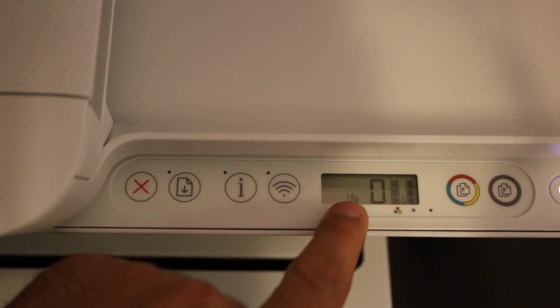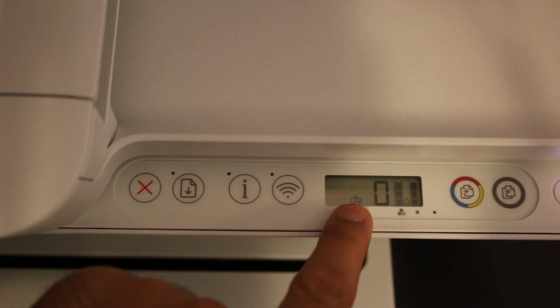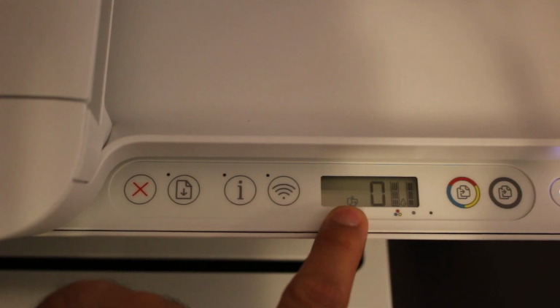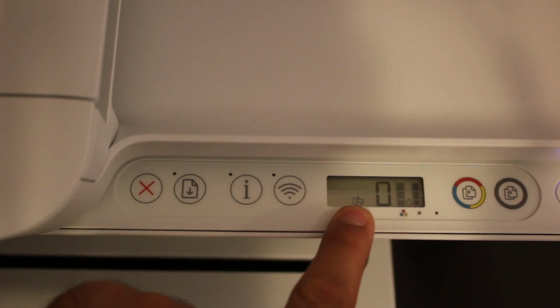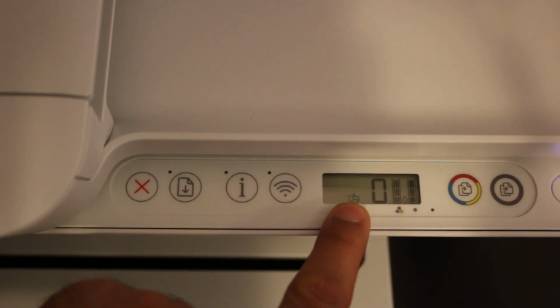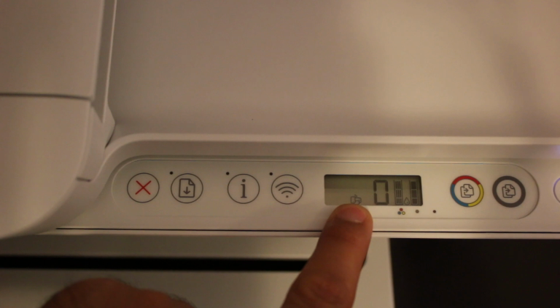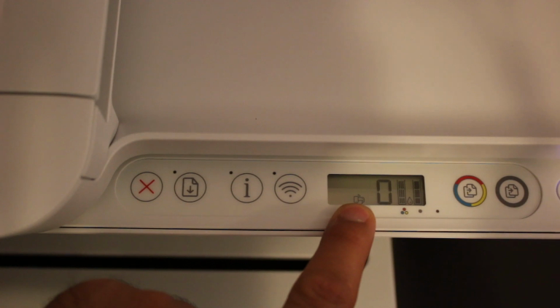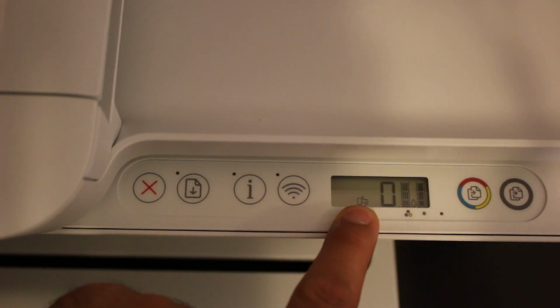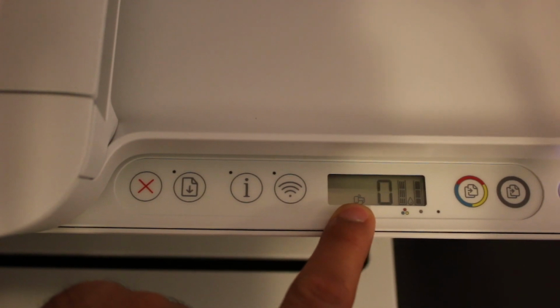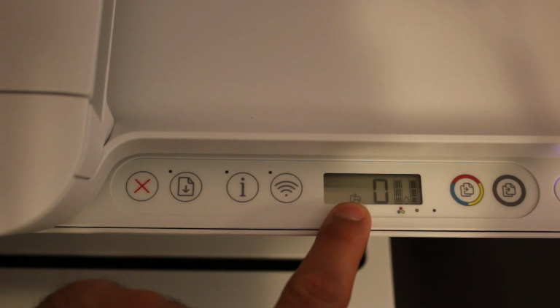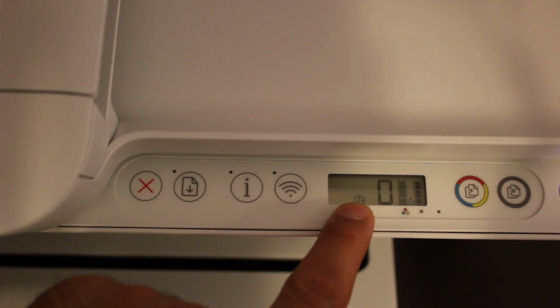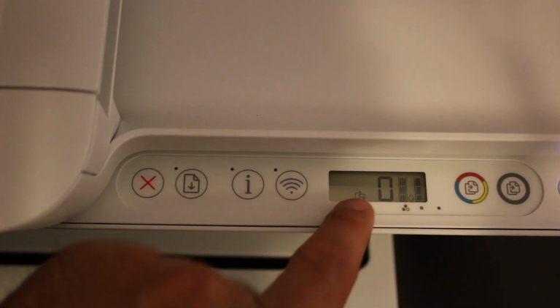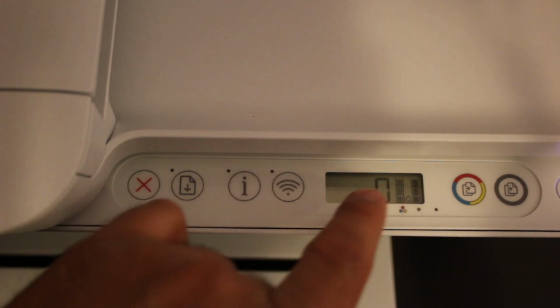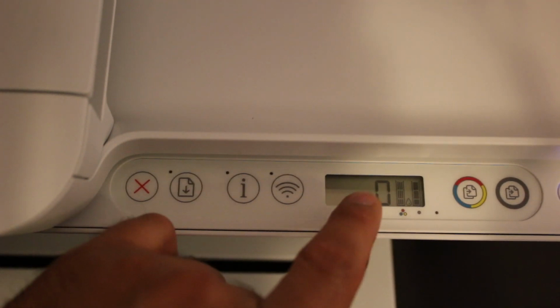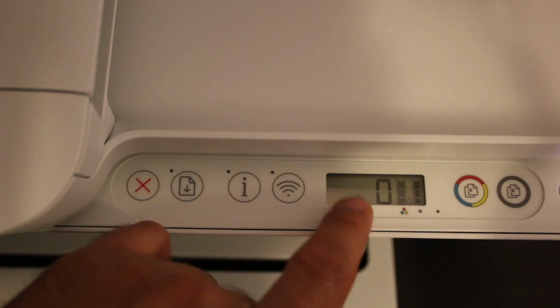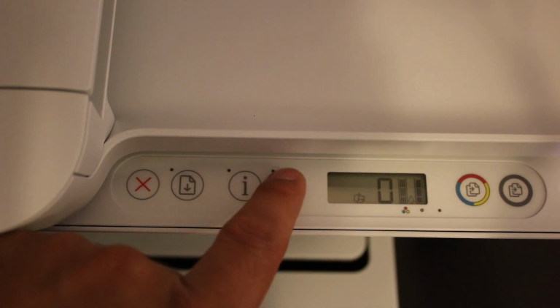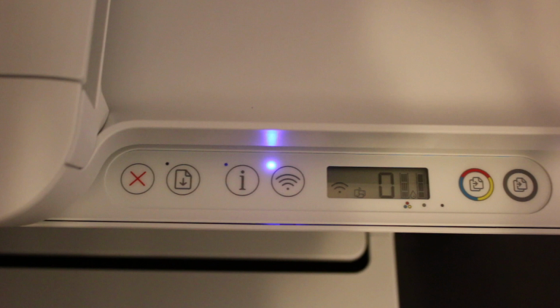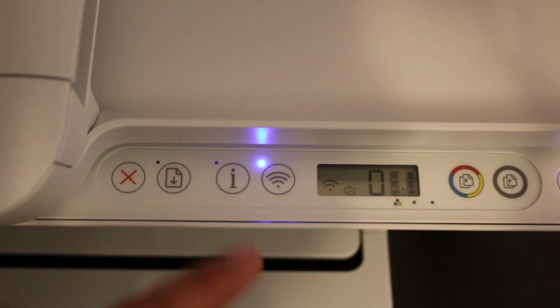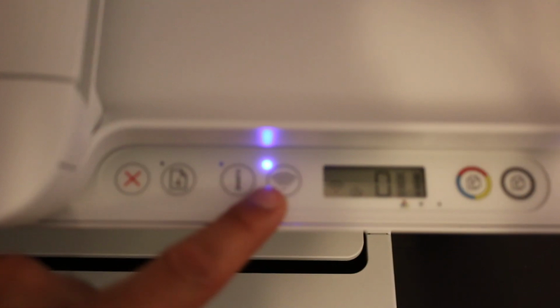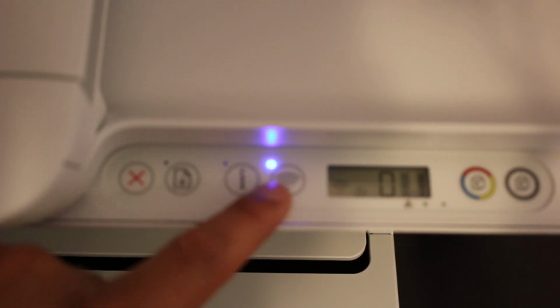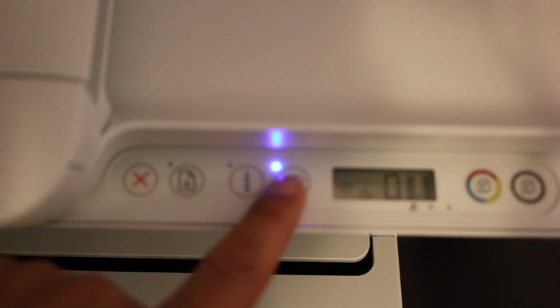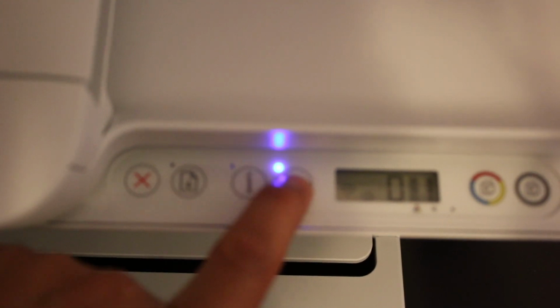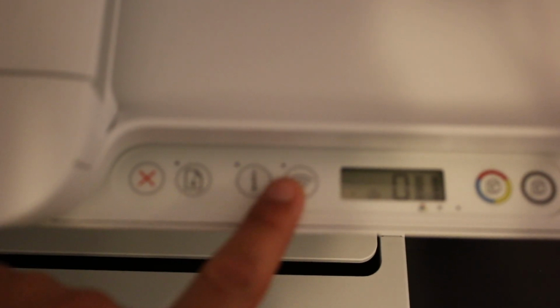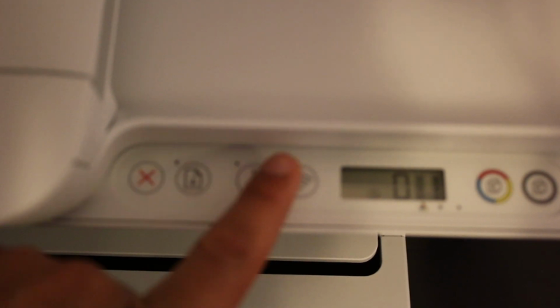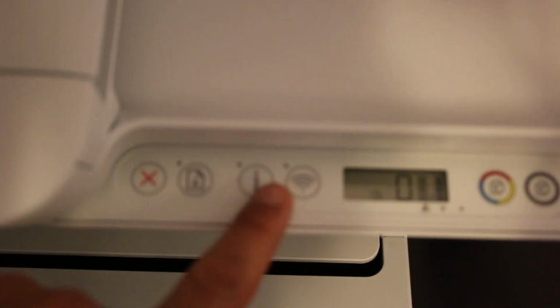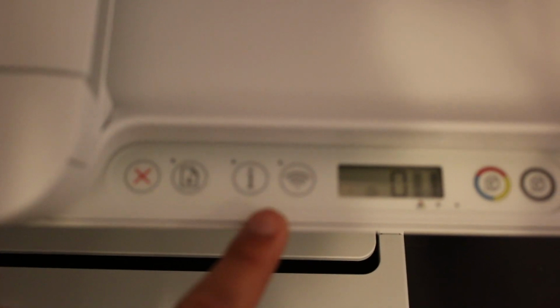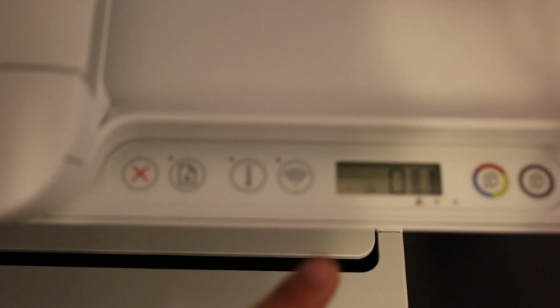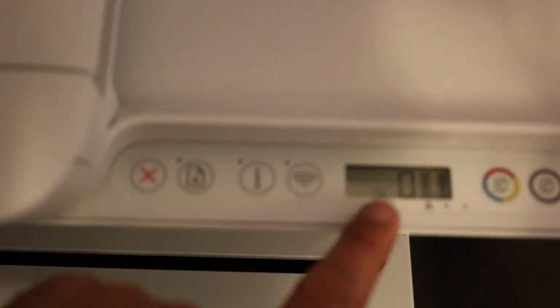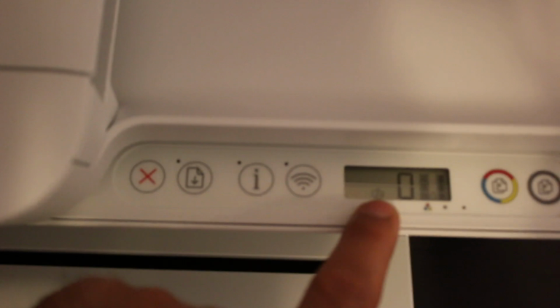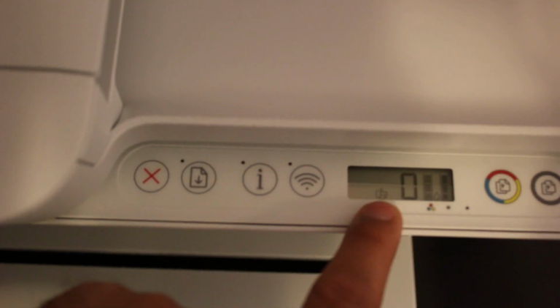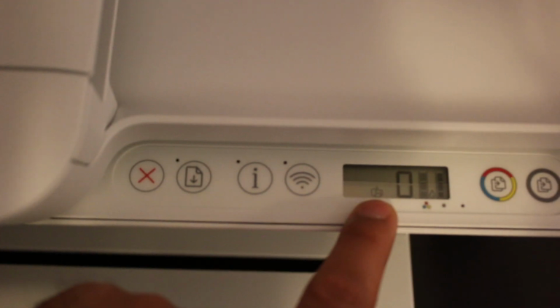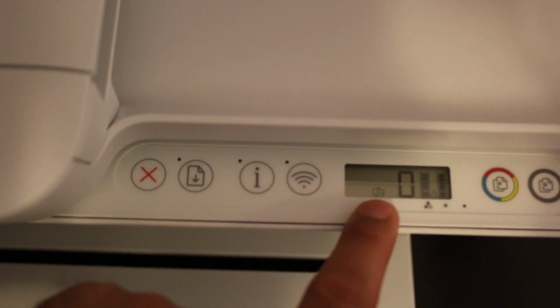The Wi-Fi Direct icon looks like this. If you don't see it, that means we need to activate Wi-Fi Direct. Just press the wireless button once — it will switch off the blue light and activate the Wi-Fi Direct on the printer.